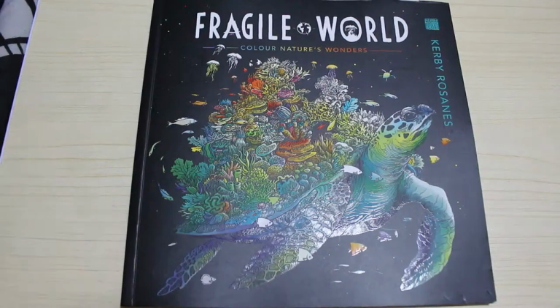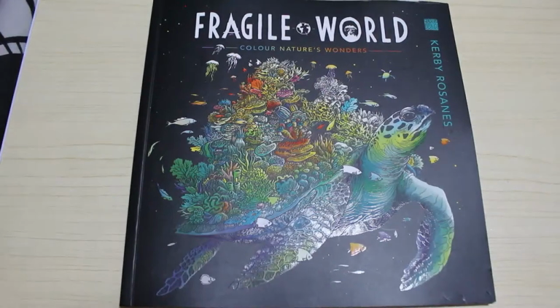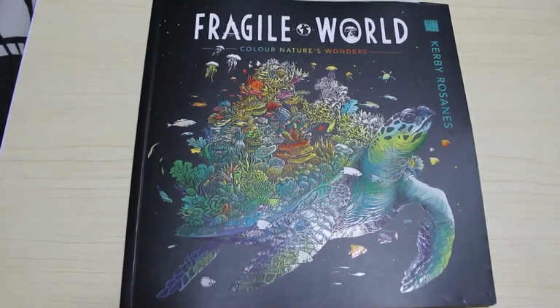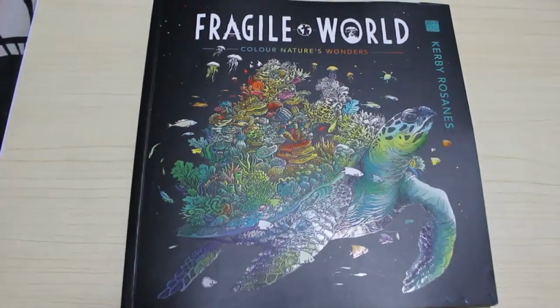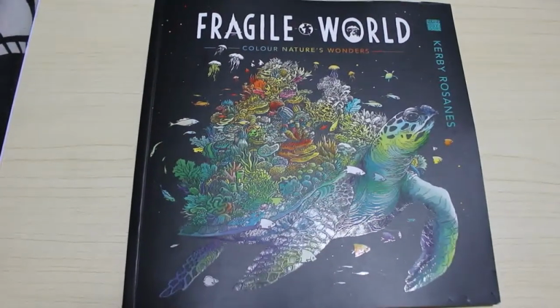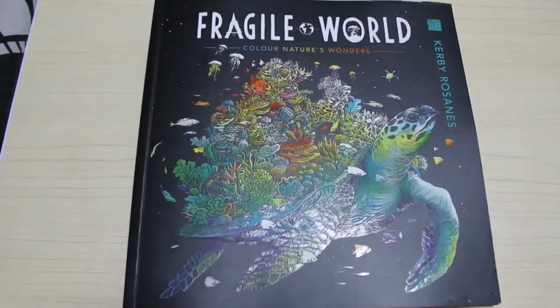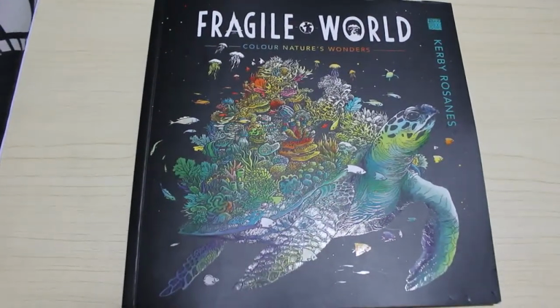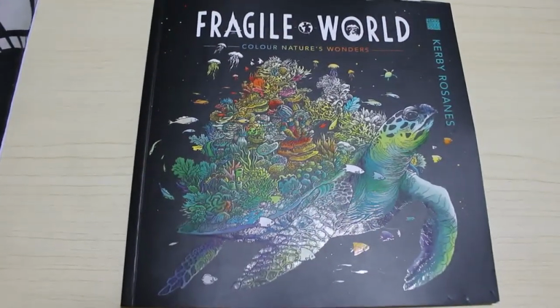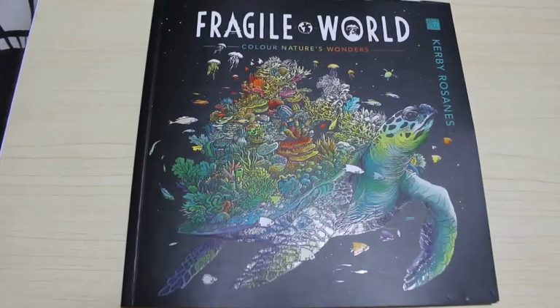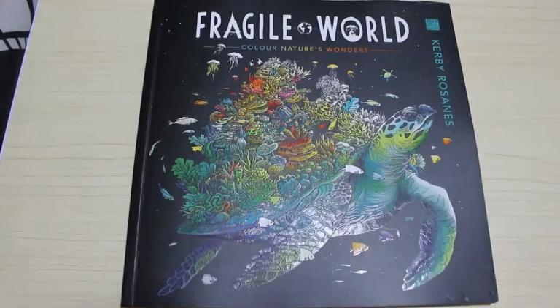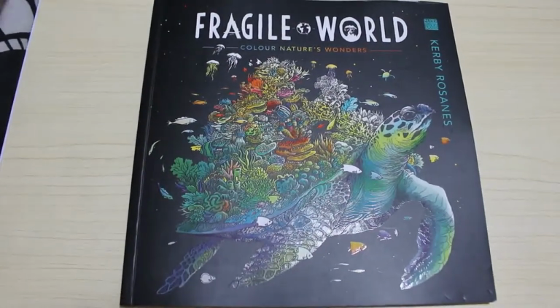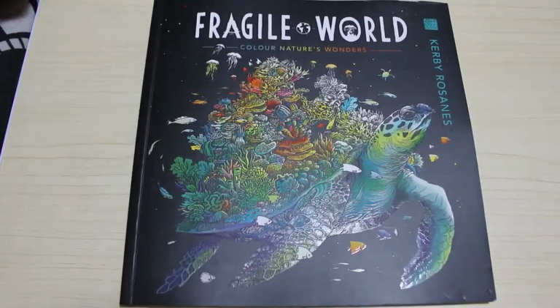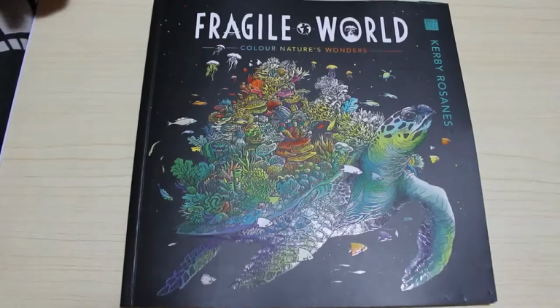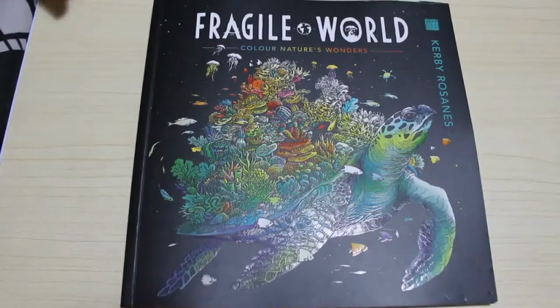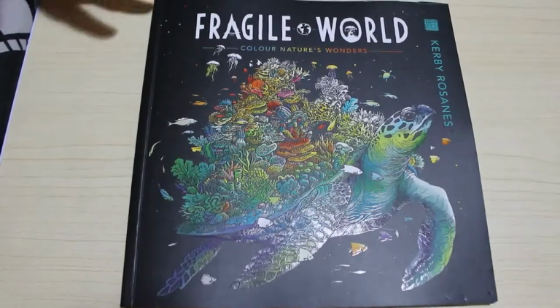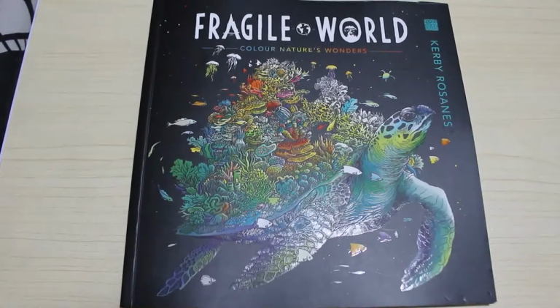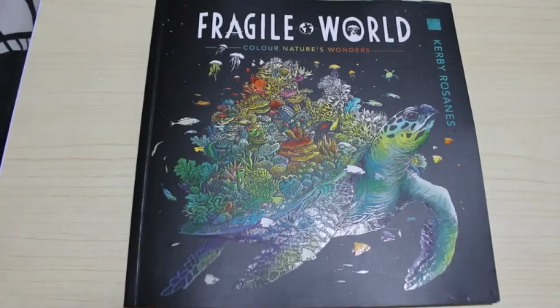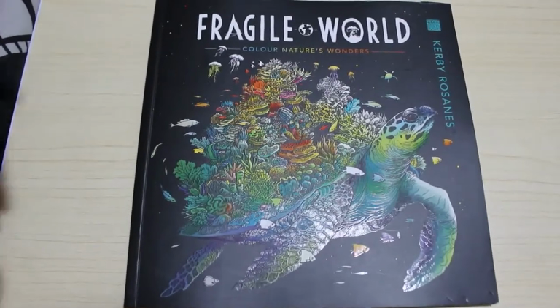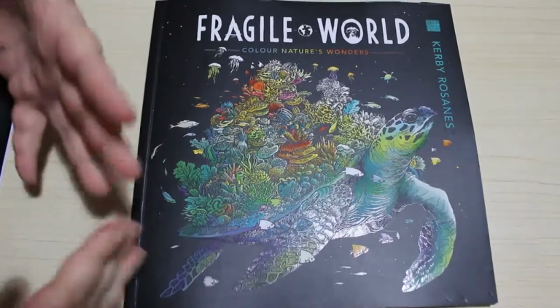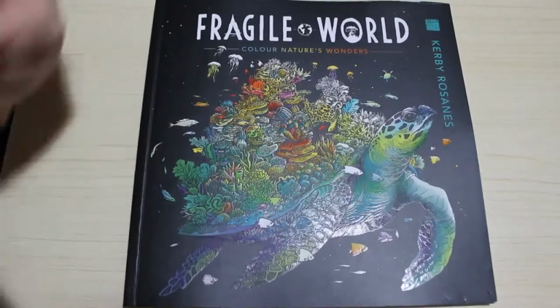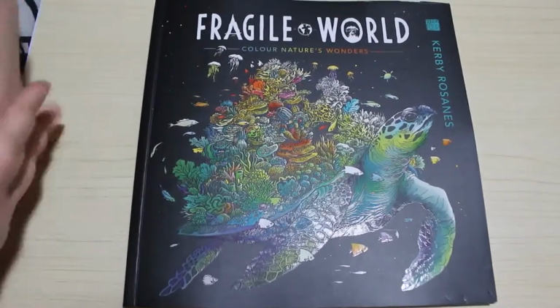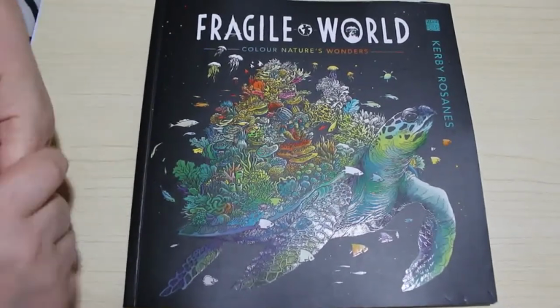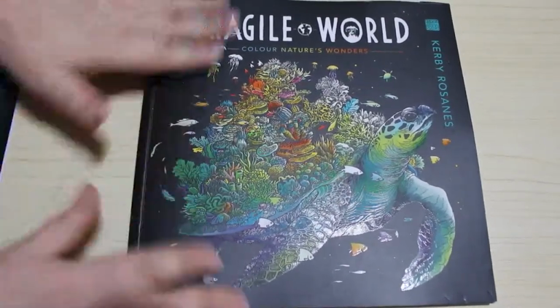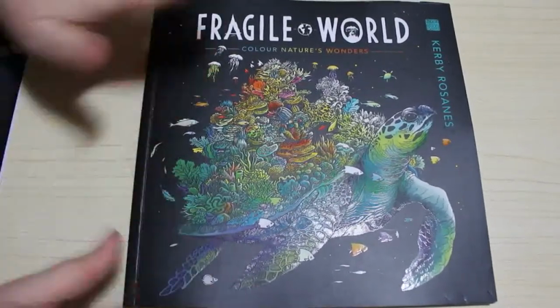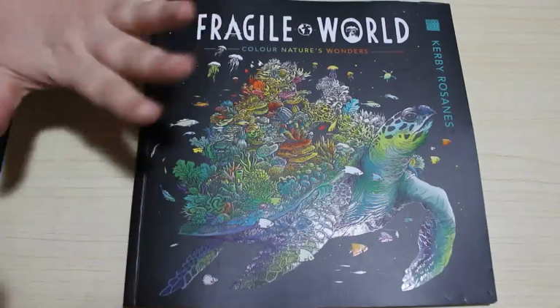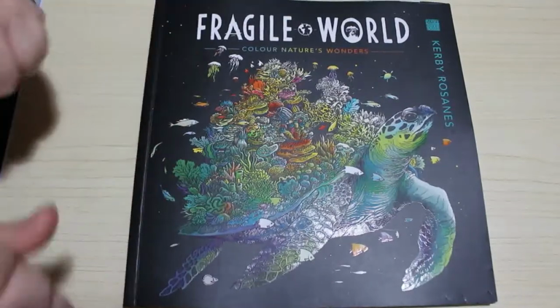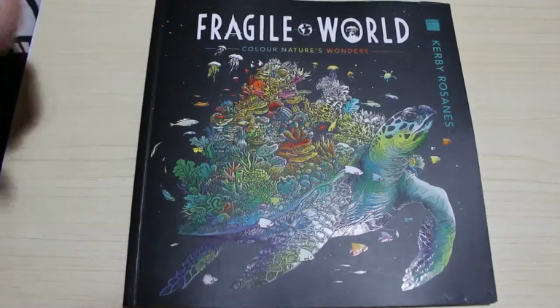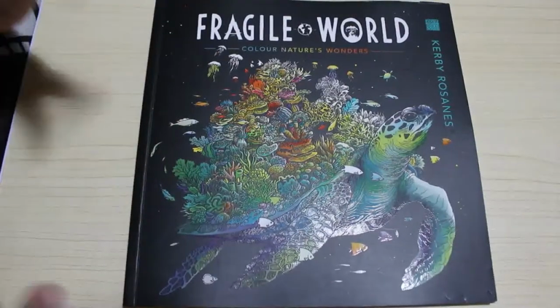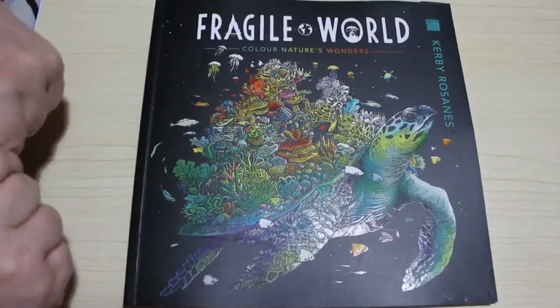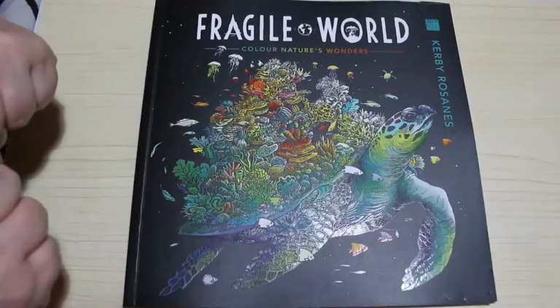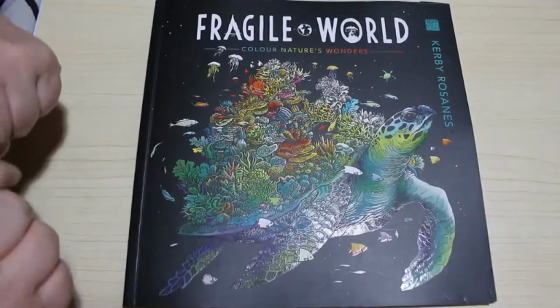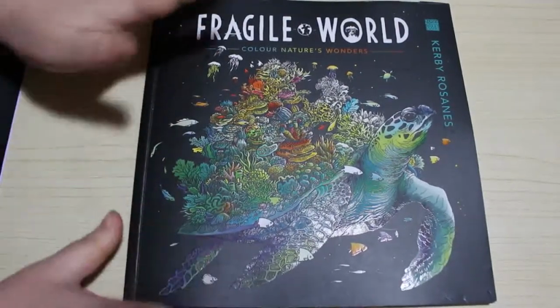Hi everybody, it's Andrea and welcome back to the channel. I just received the new Kirby Rosanes book, Fragile Worlds, and I'm very impressed with it, I must say. So I thought I'd do a quick flip through — I know there's already loads of these up, but I want to tell you what I think and which pictures I'm really excited about and which ones I'm terrified of.